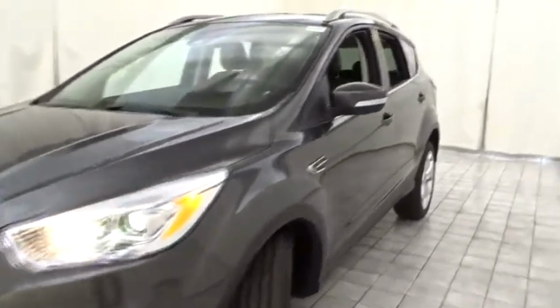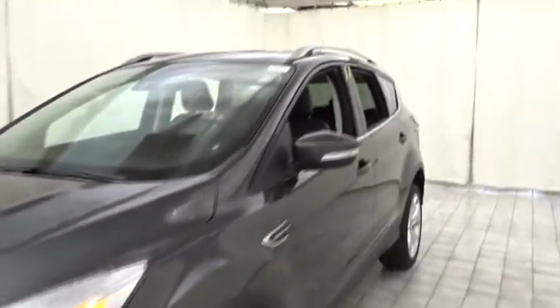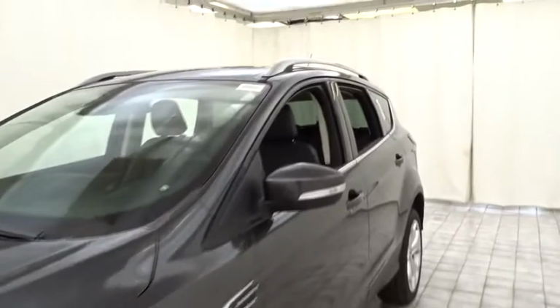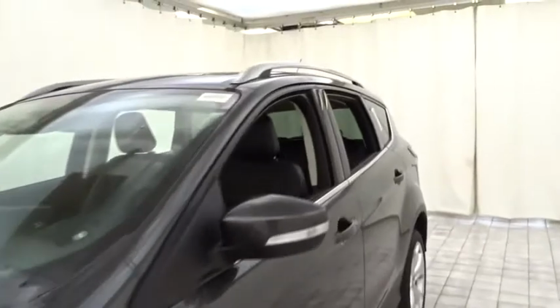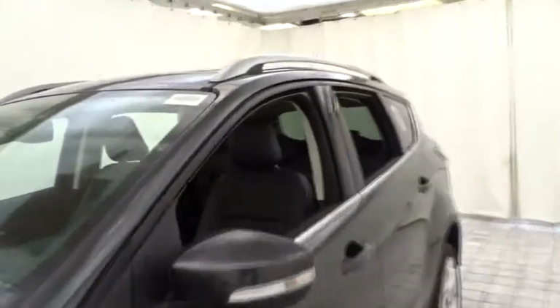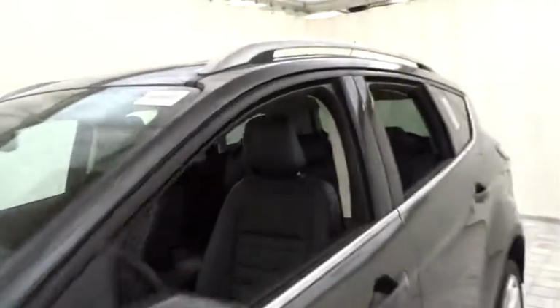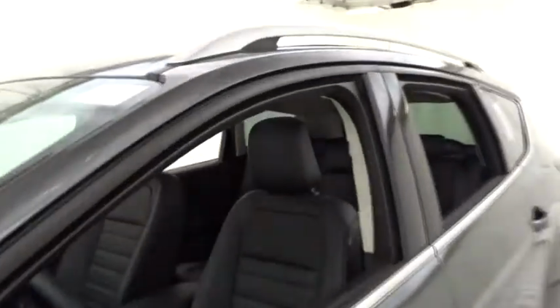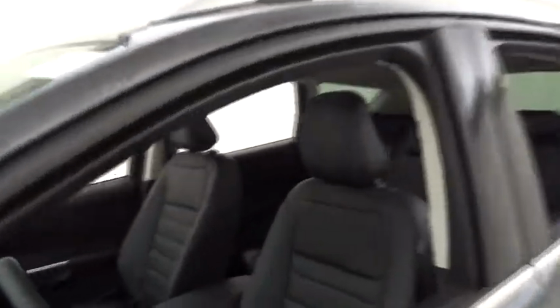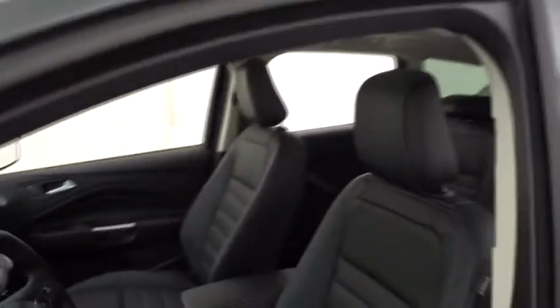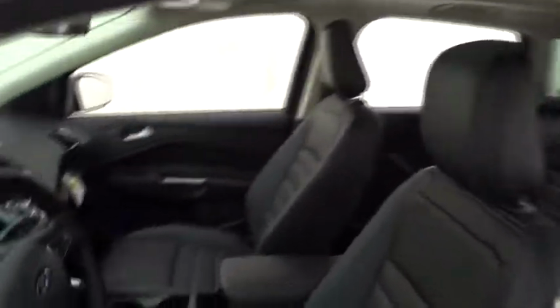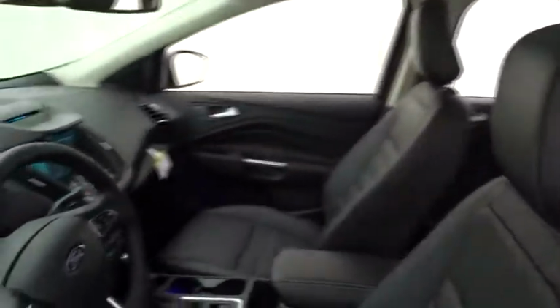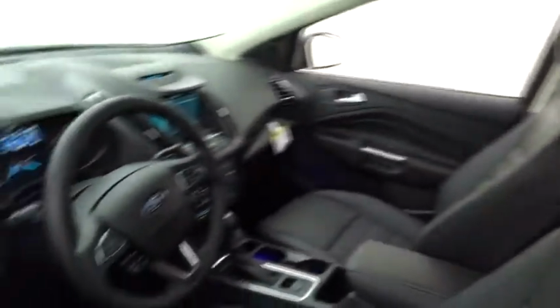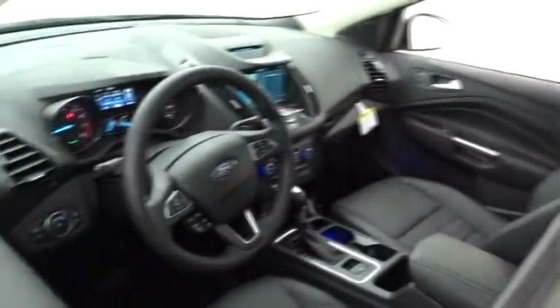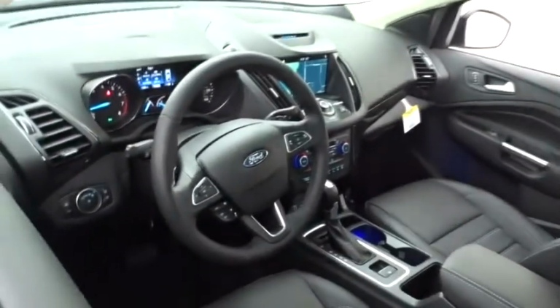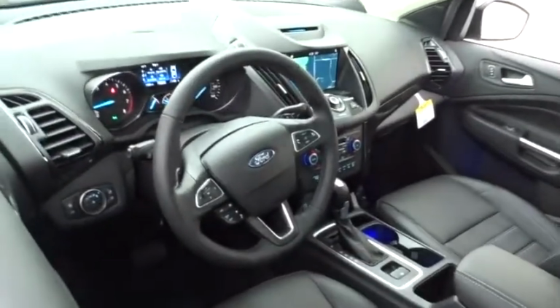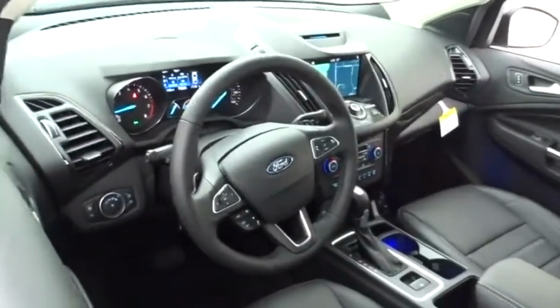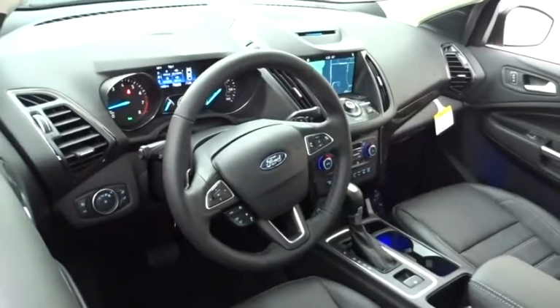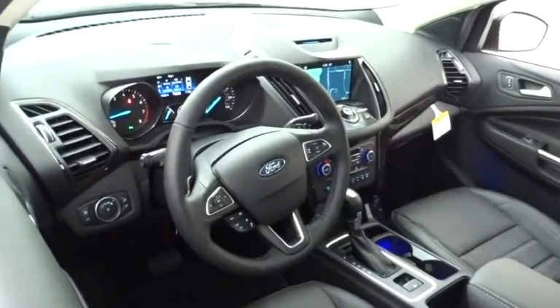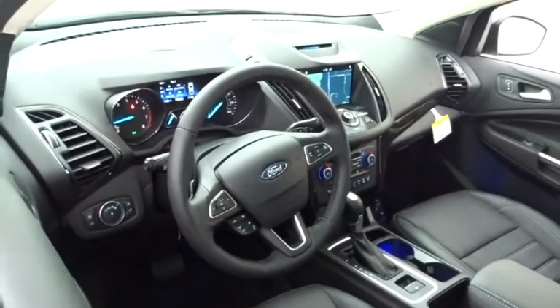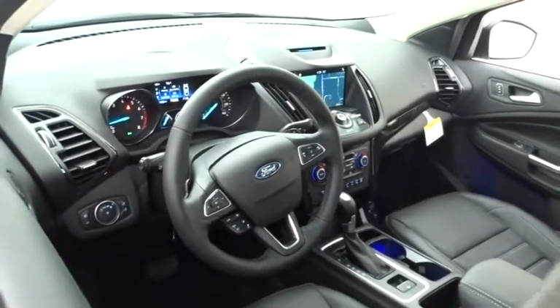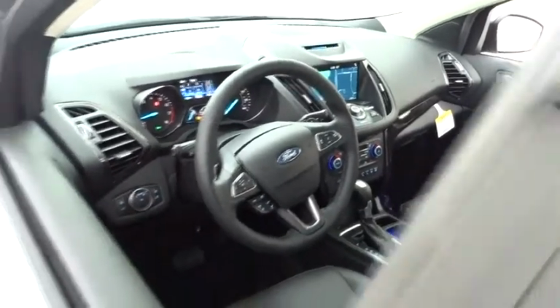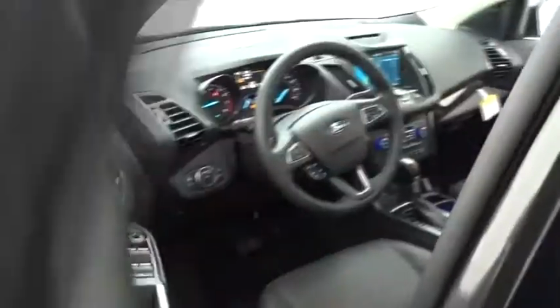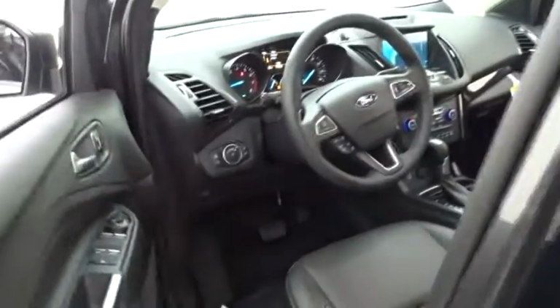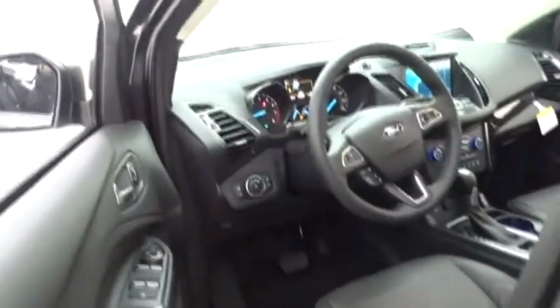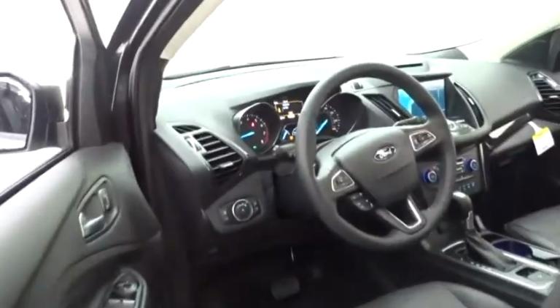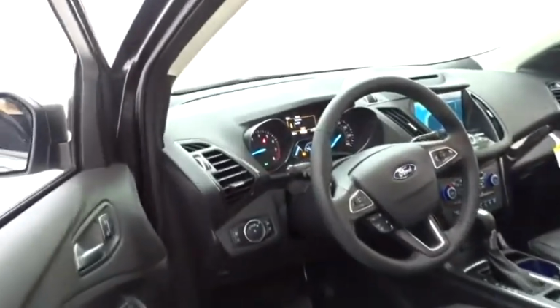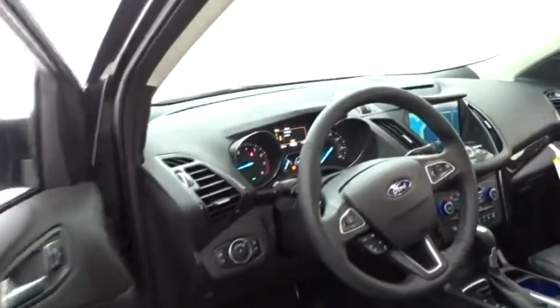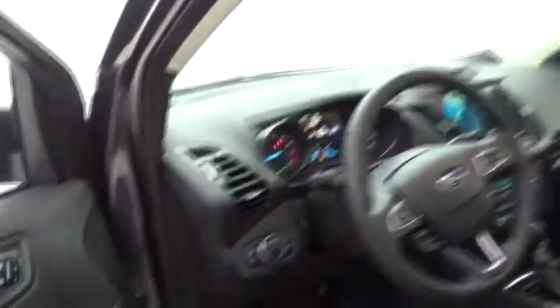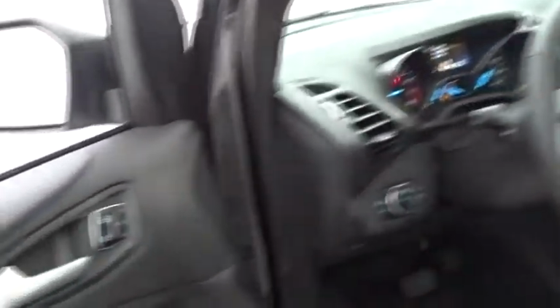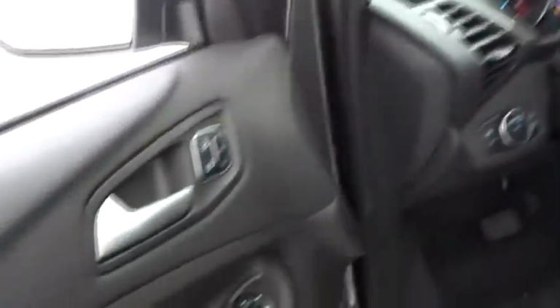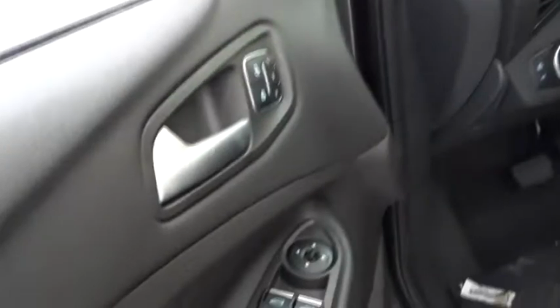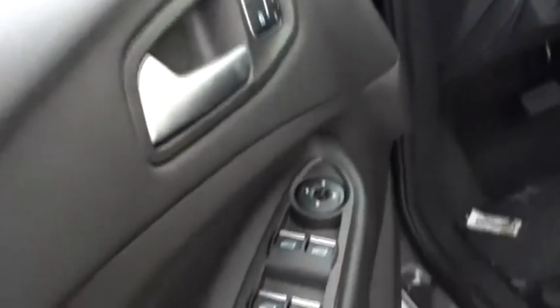Steering wheel audio controls, Bluetooth, leather wrapped steering wheel, power steering, adjustable steering wheel, four-wheel drive, cruise control, aluminum wheels, floor mats, four-wheel disc brakes.